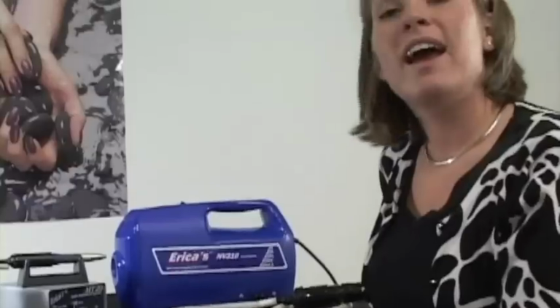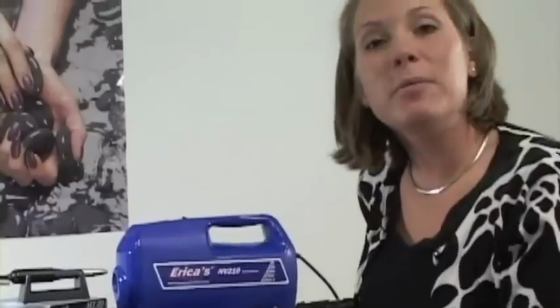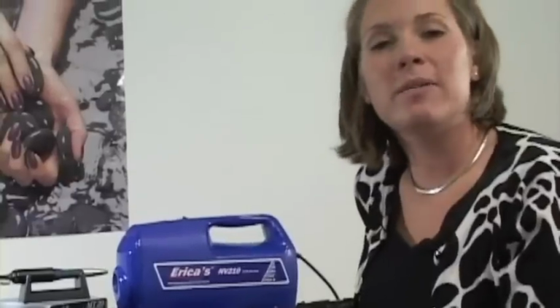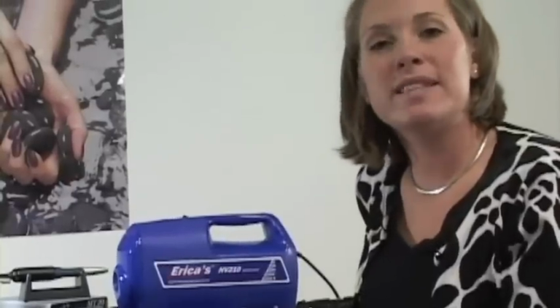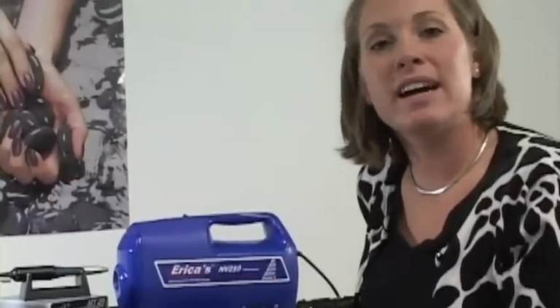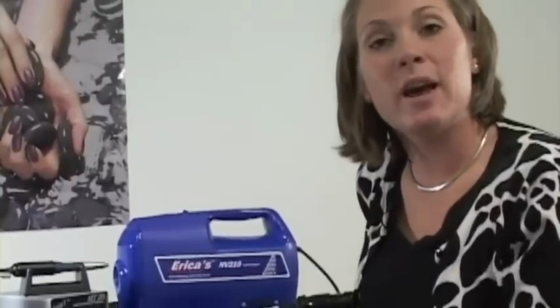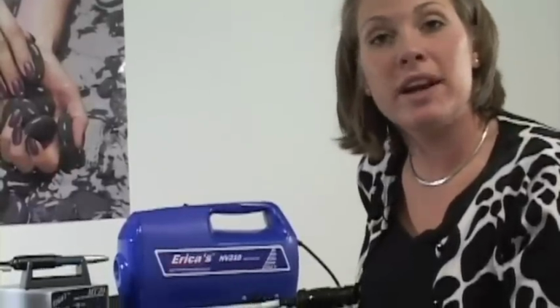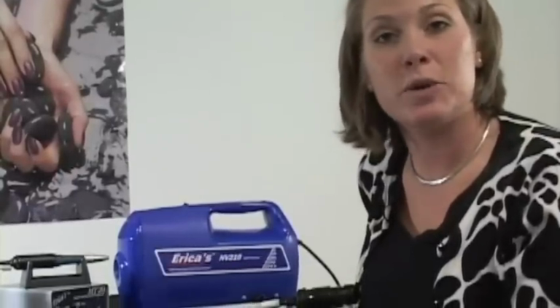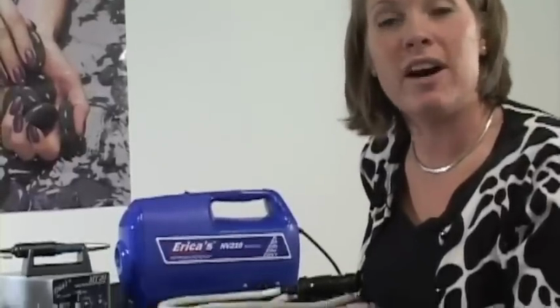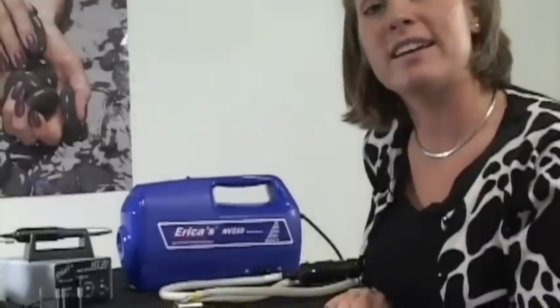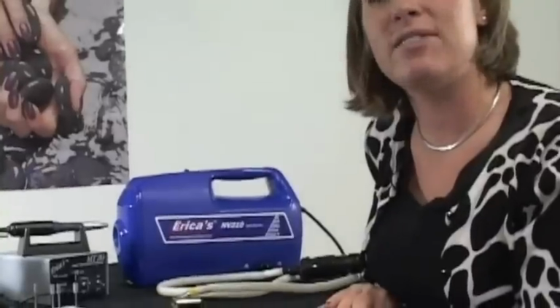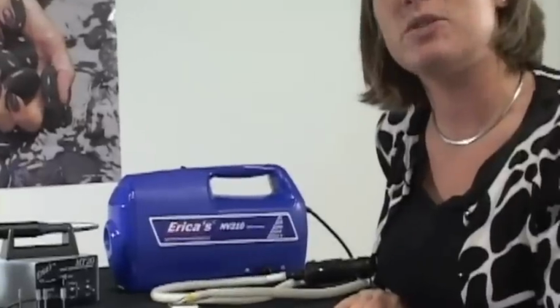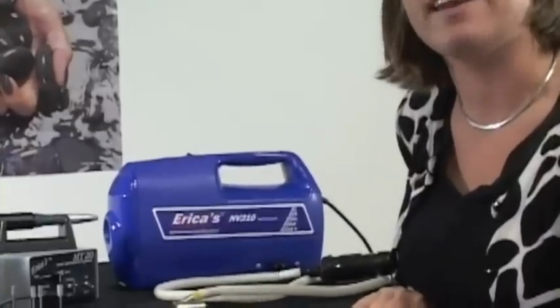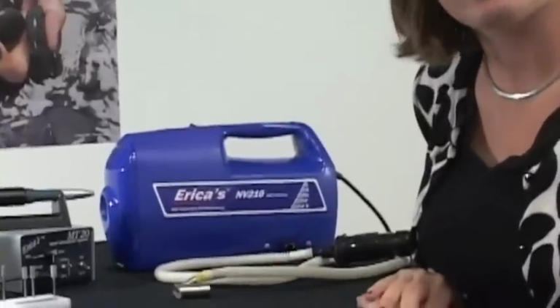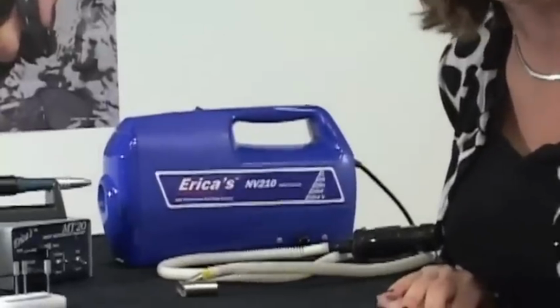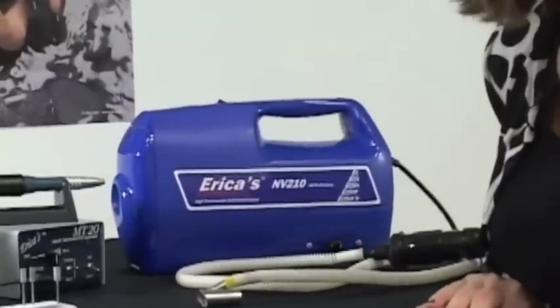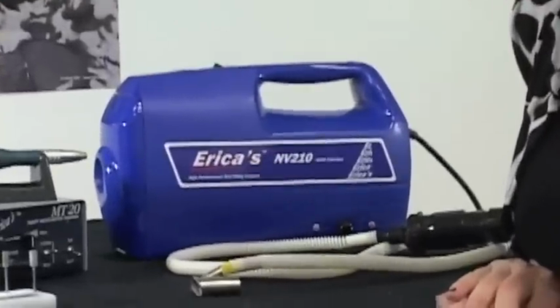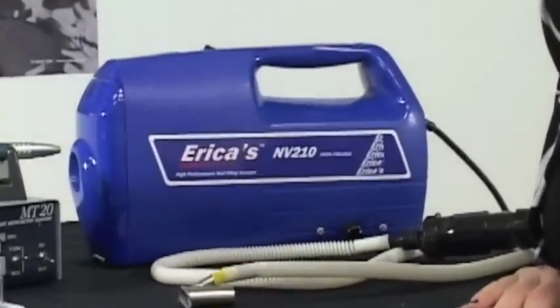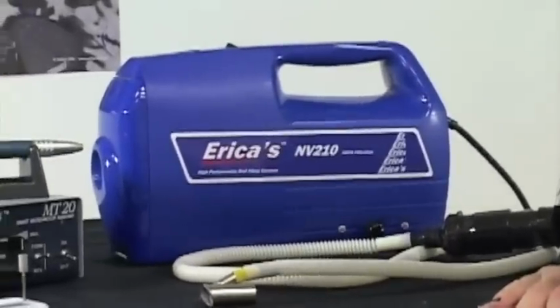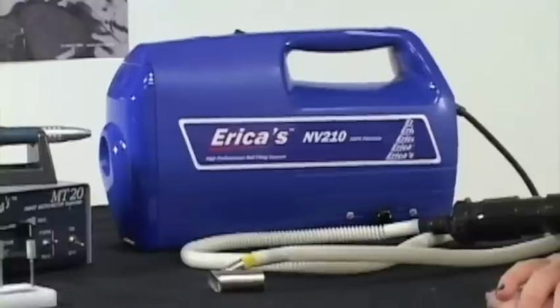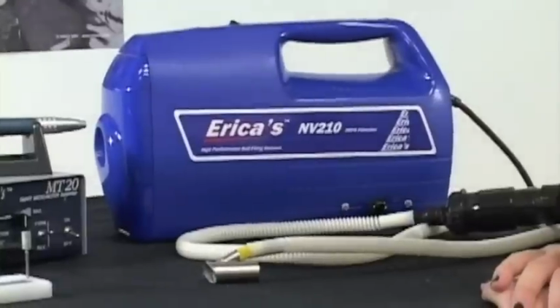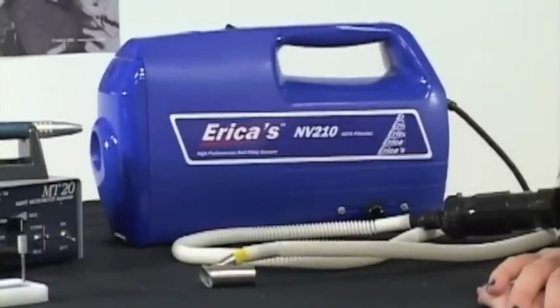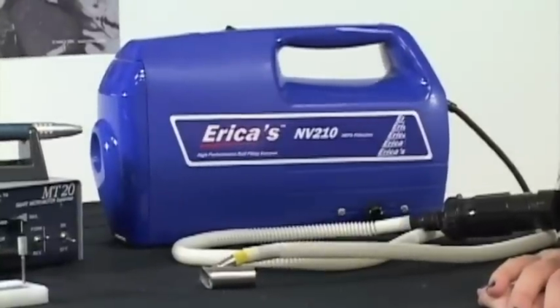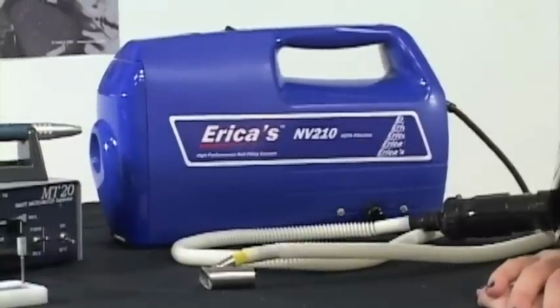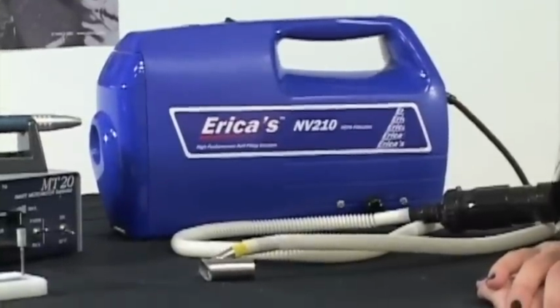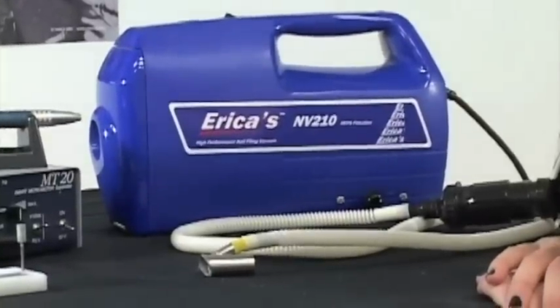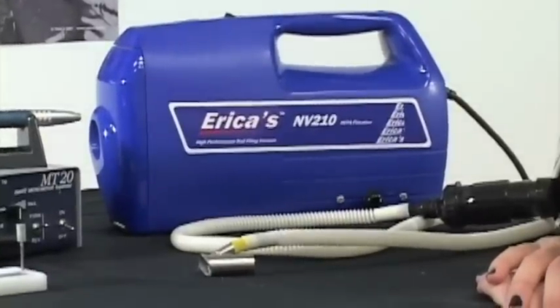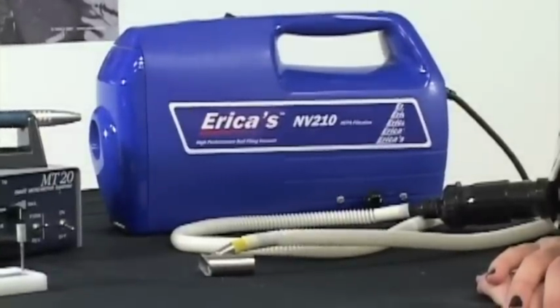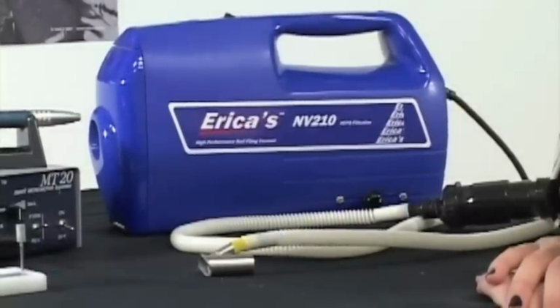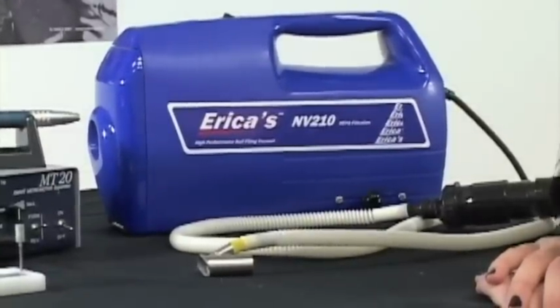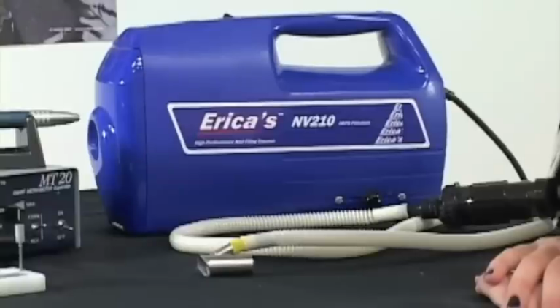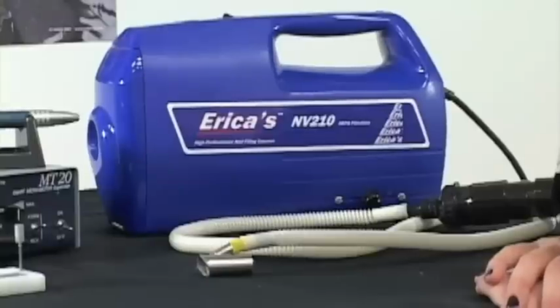Hi everybody, my name is Erica and today I'll be doing an editorial on the Erica's NV210 nail vacuum system. It's used for collecting skin and gel dust. I'll also be explaining how to assemble it and how easy it is to use.